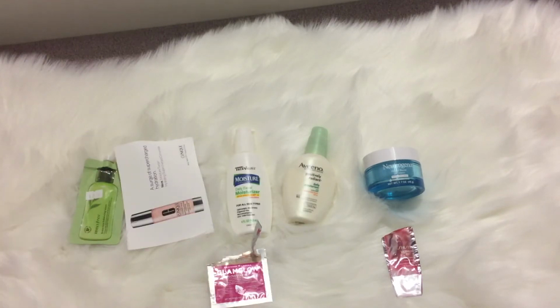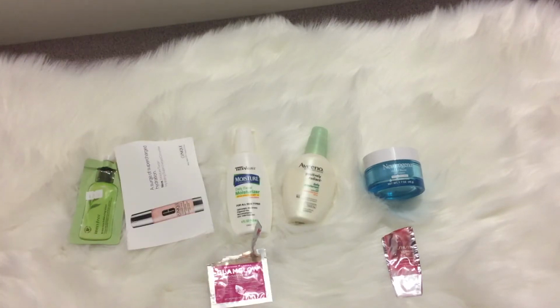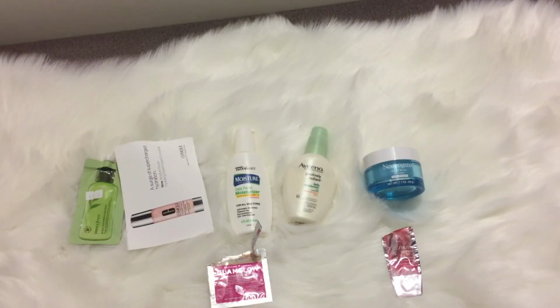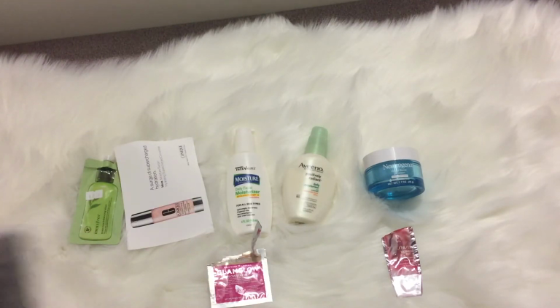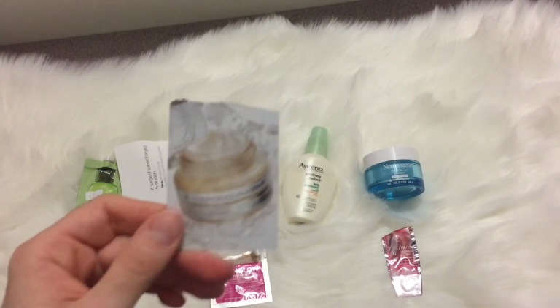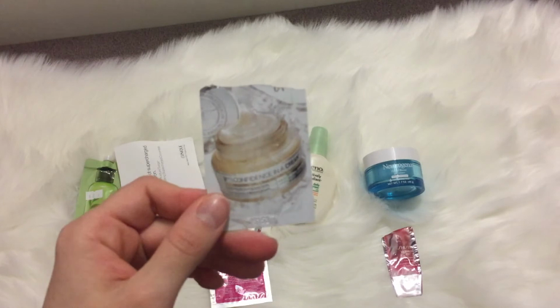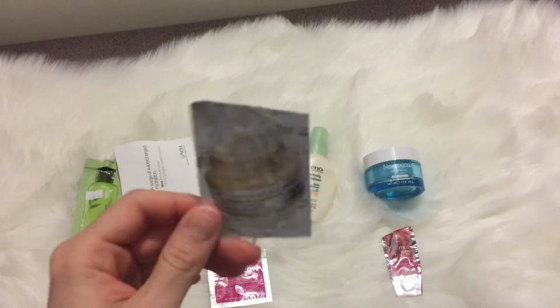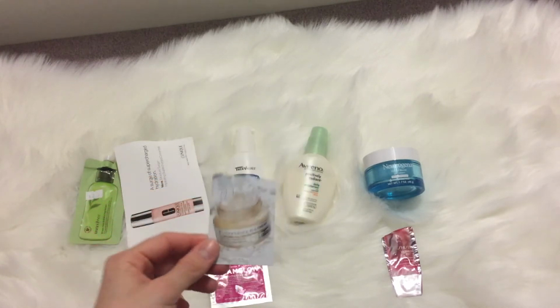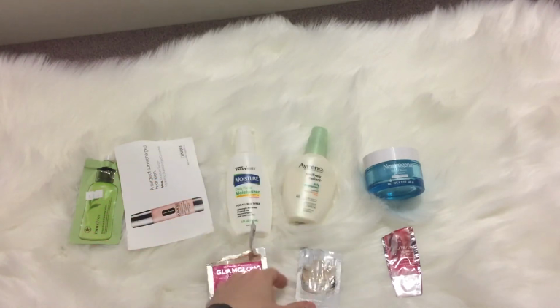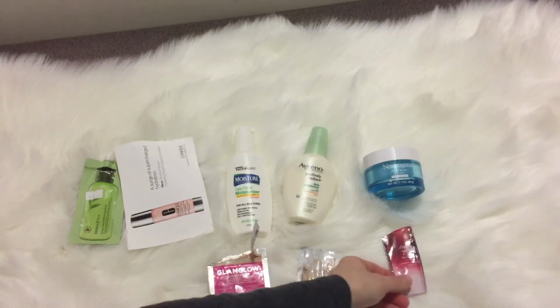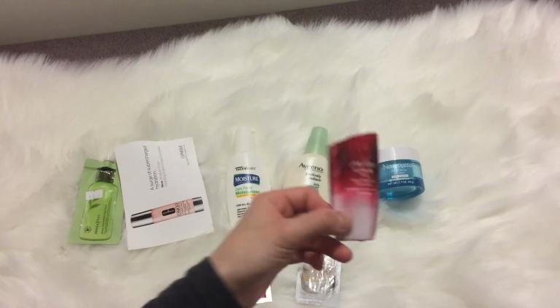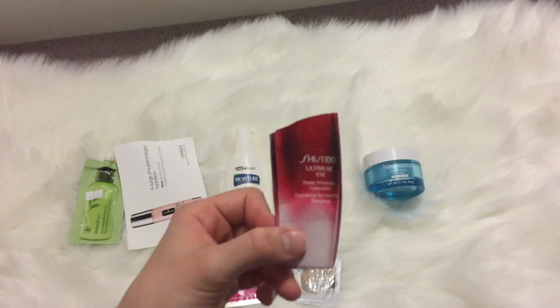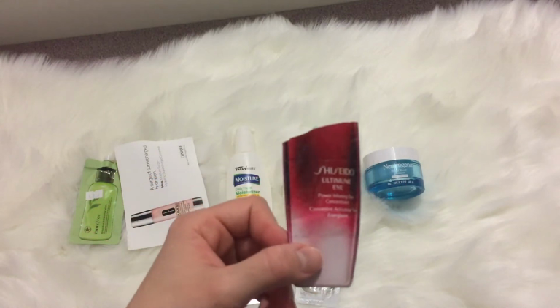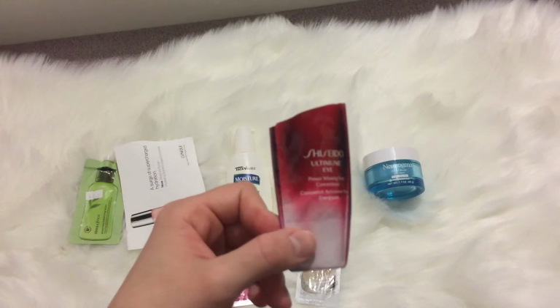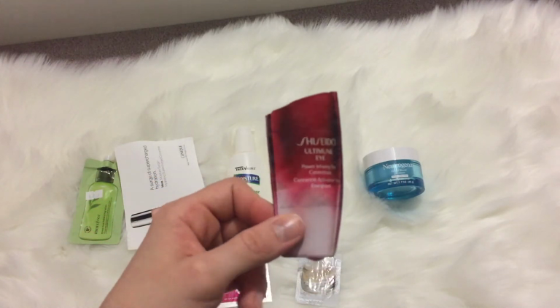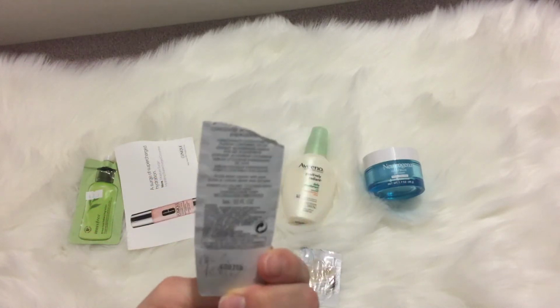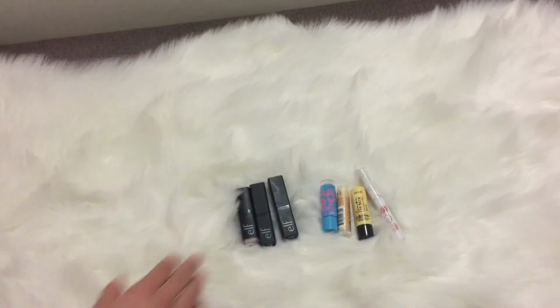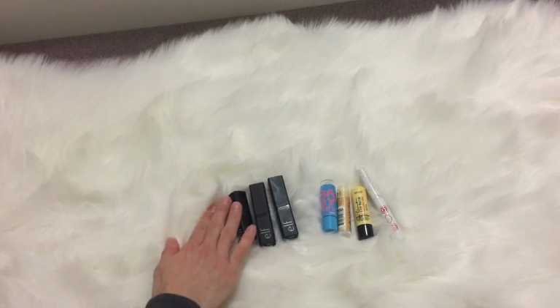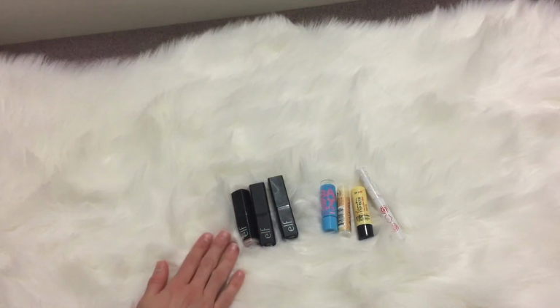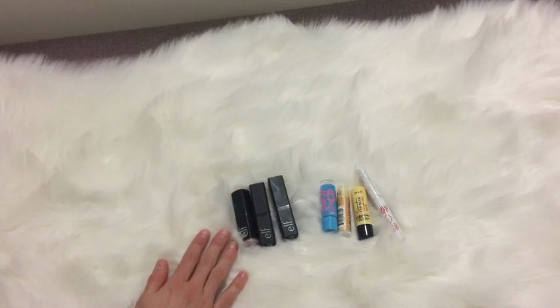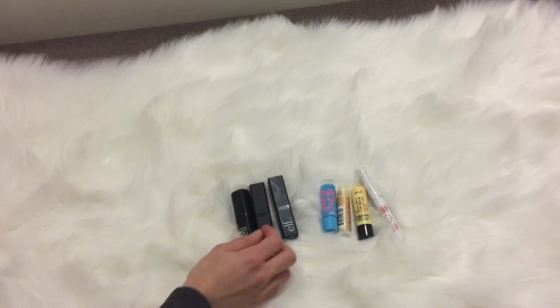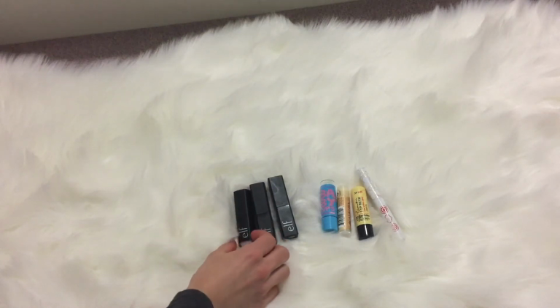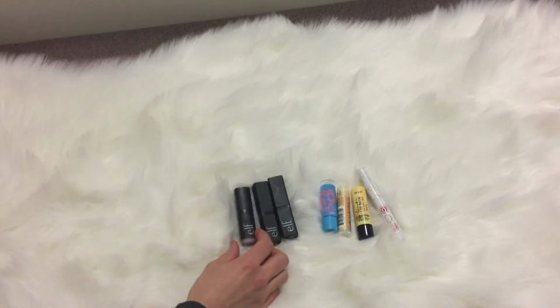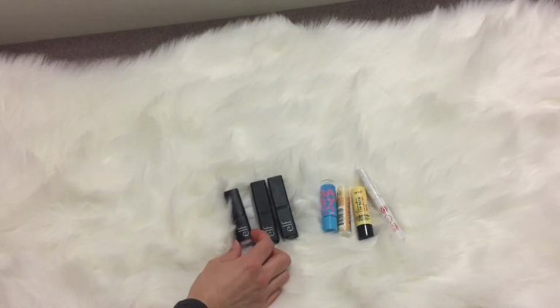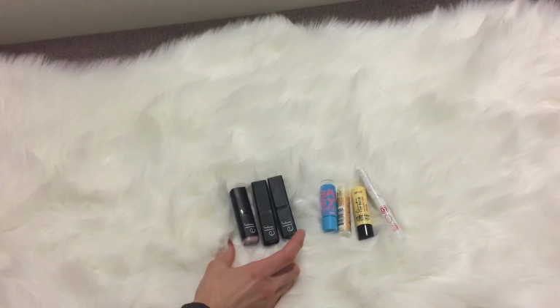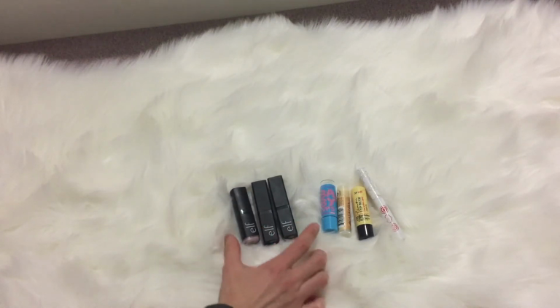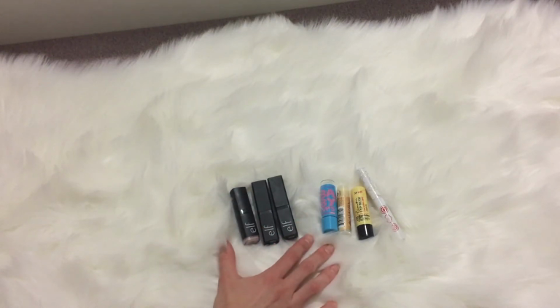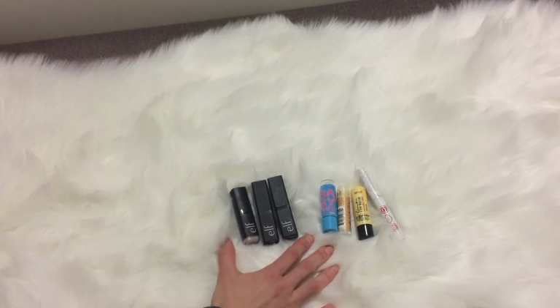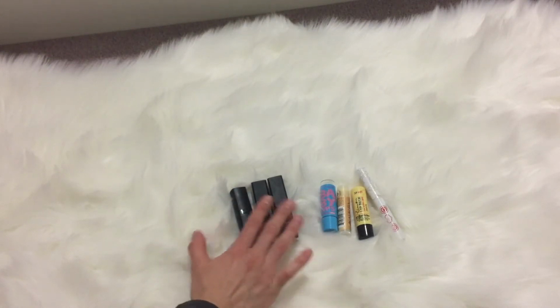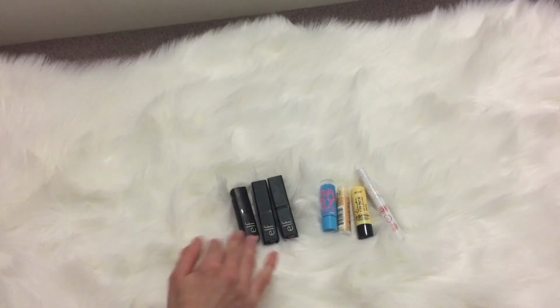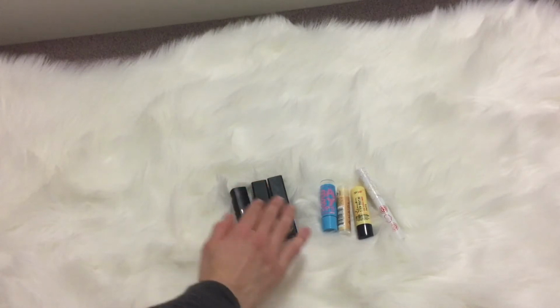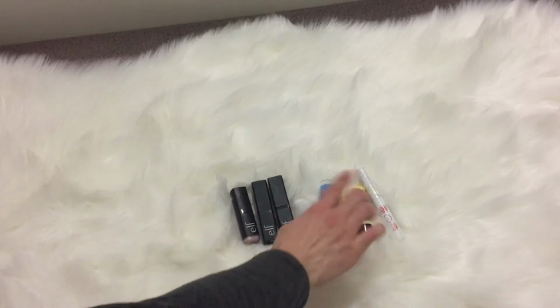Next I've got the IT Cosmetics Confidence in a Cream sample — I noted that it's creamy, feels lemony, and smooth. Then I've got a Shiseido eye cream which was all right.